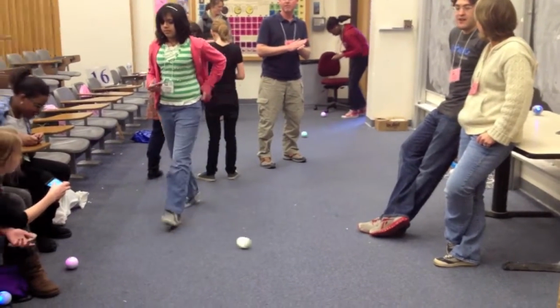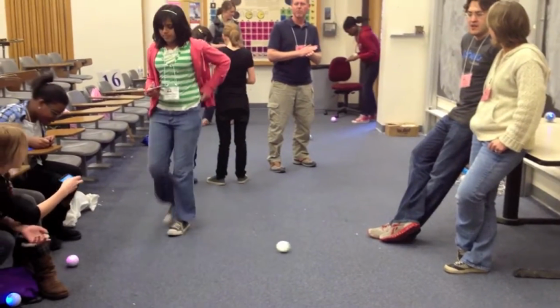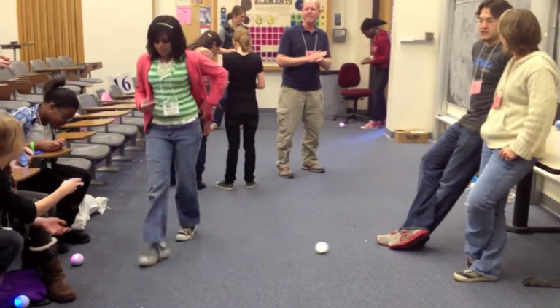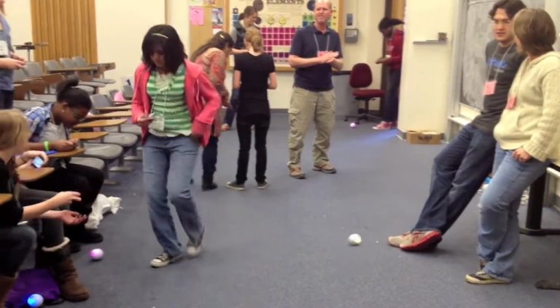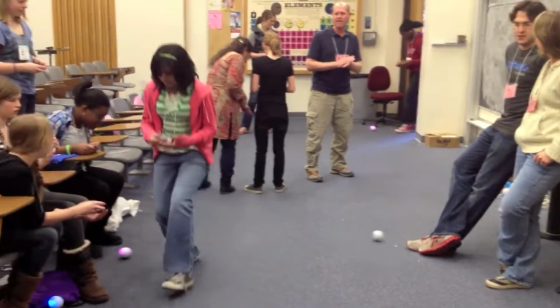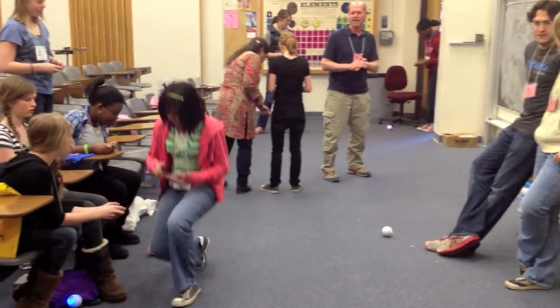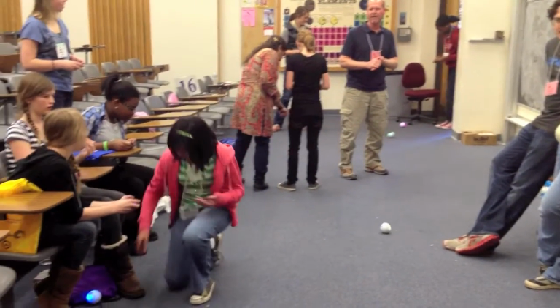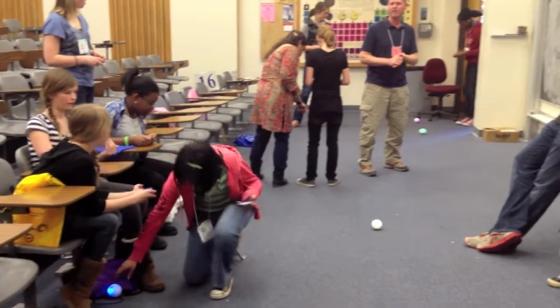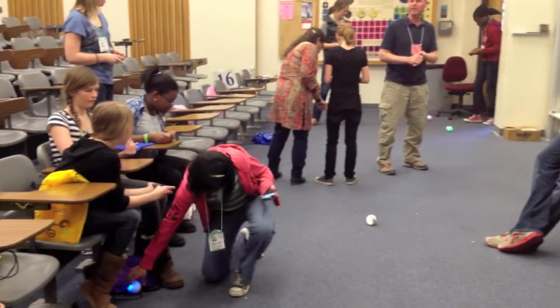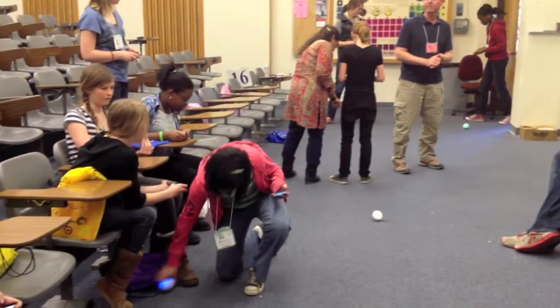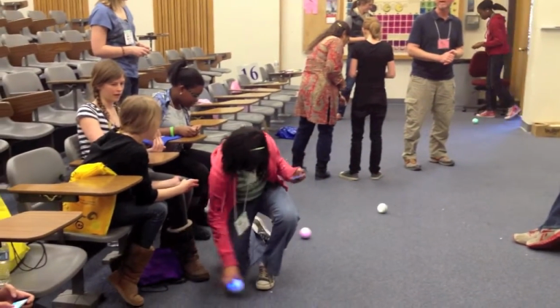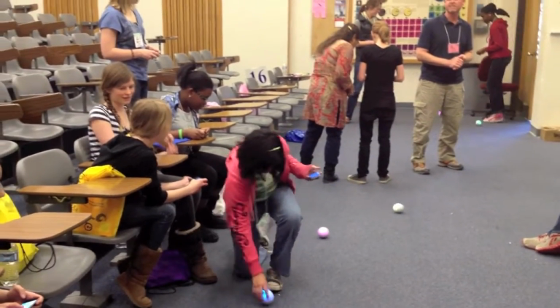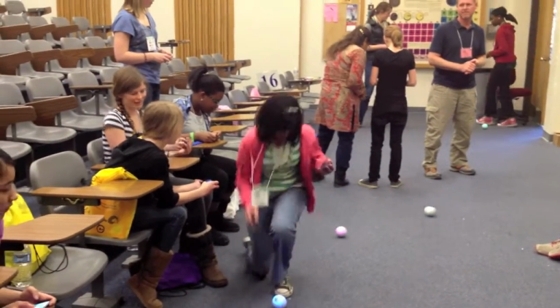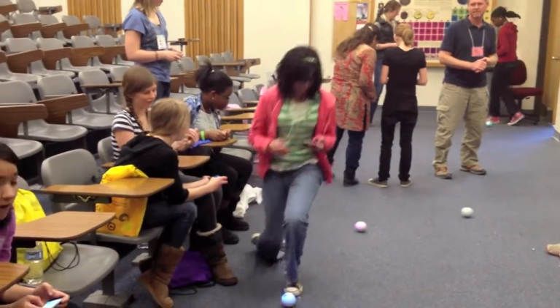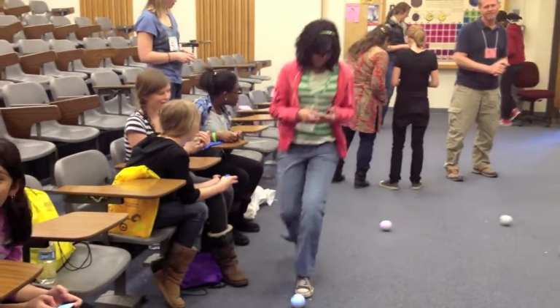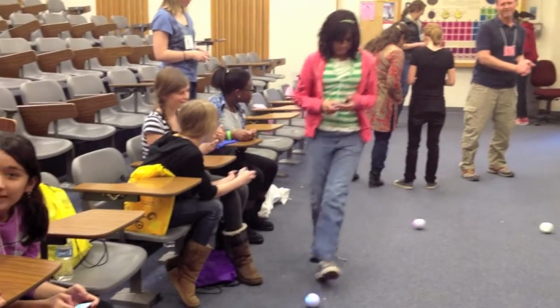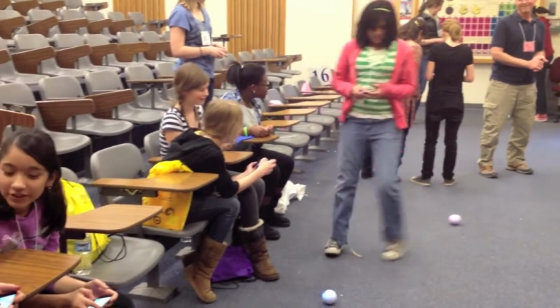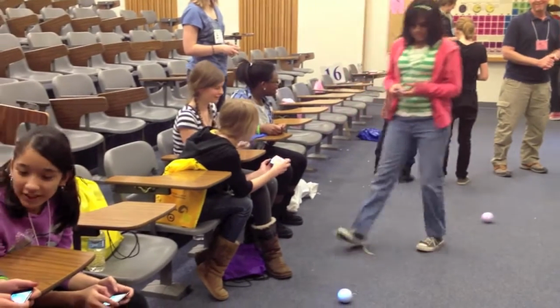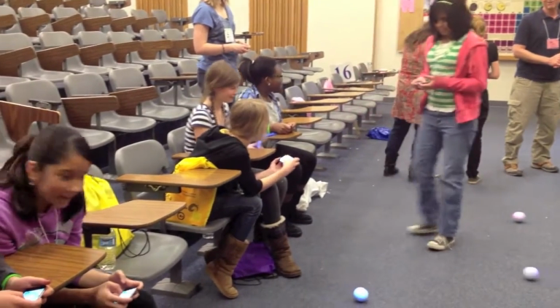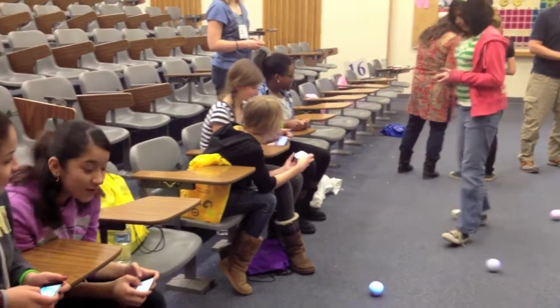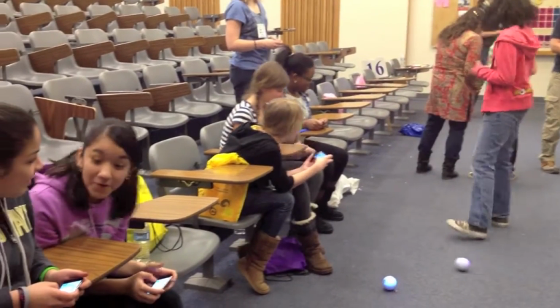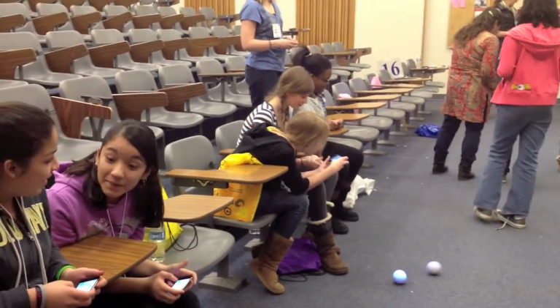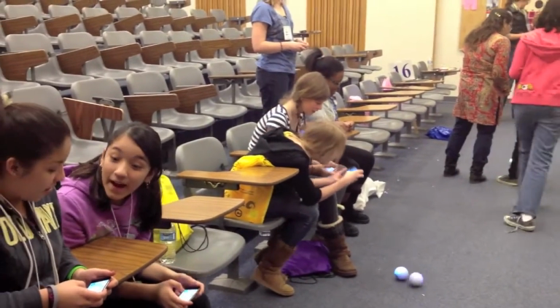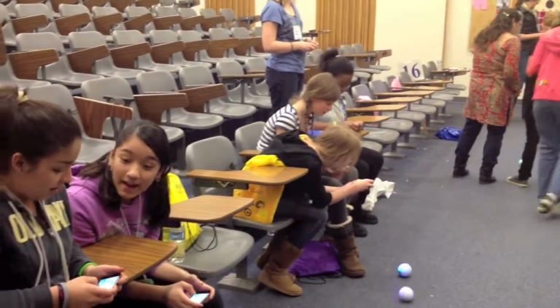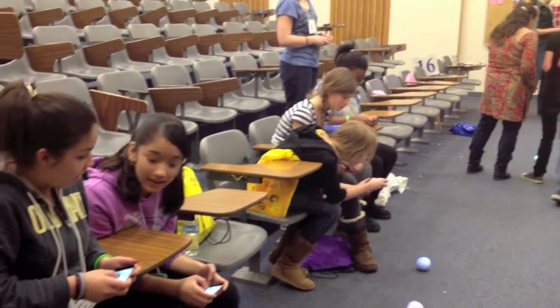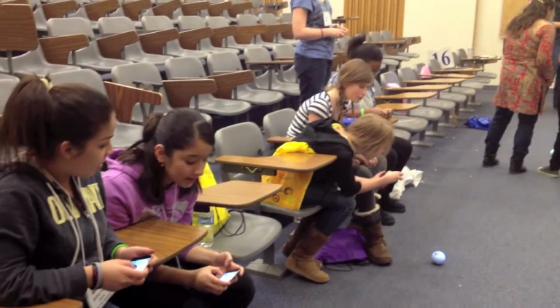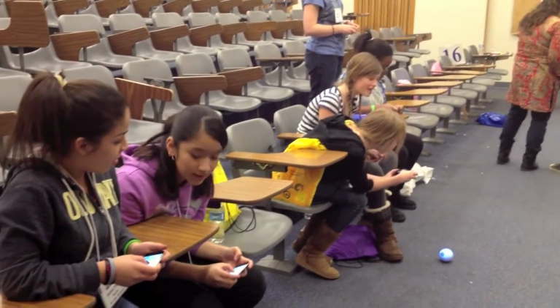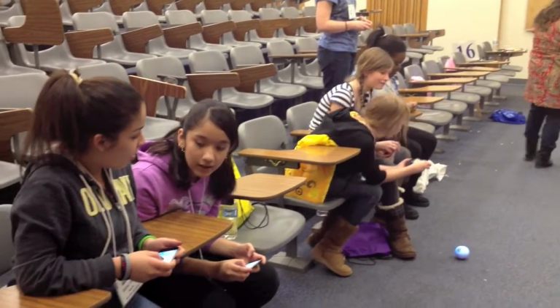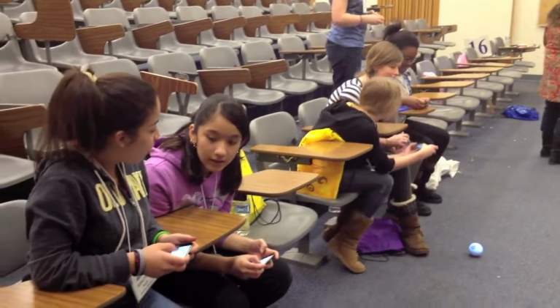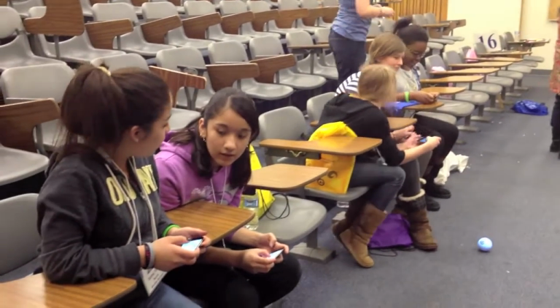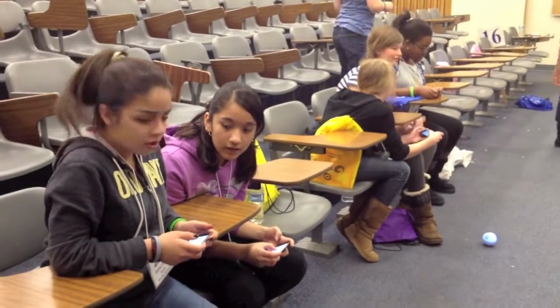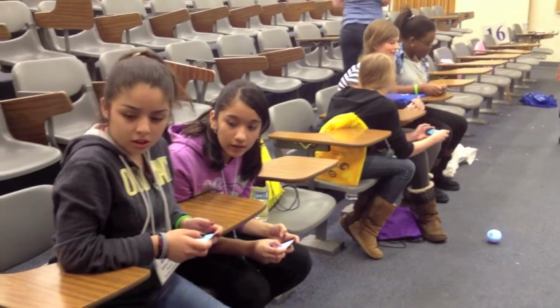It's about race time. Yes, we're going to have a race. Hopefully you're a good driver. Everyone feel like you're a good driver?